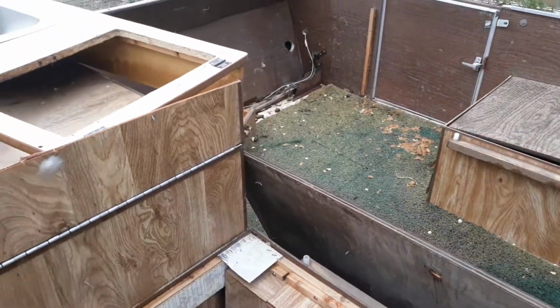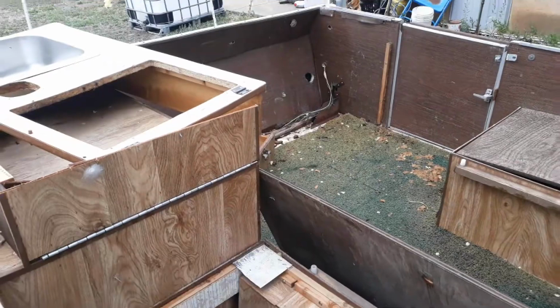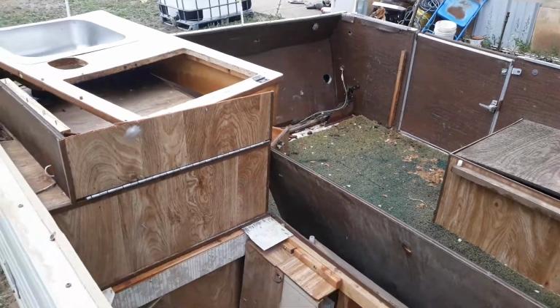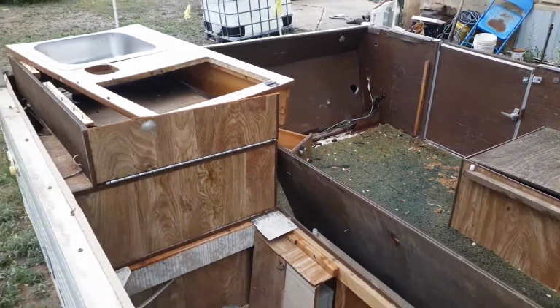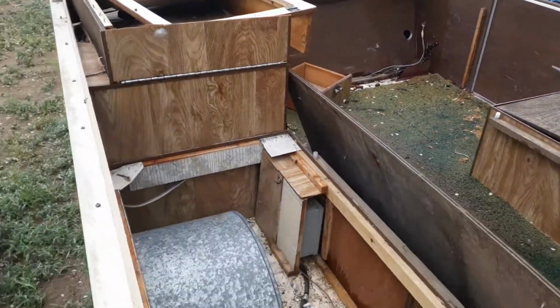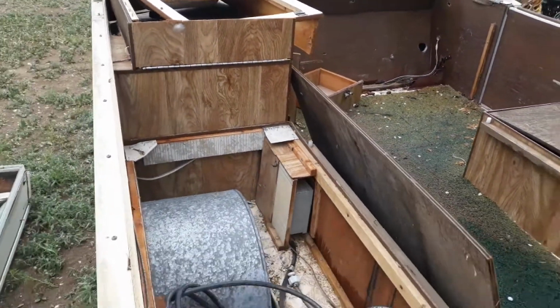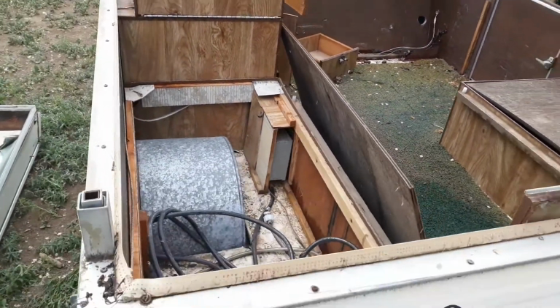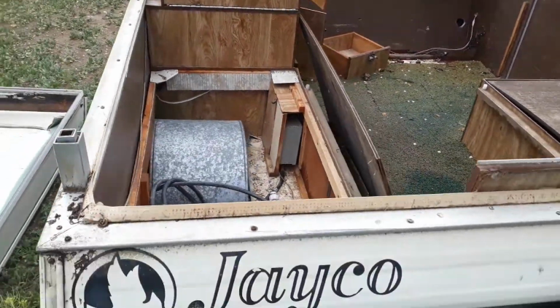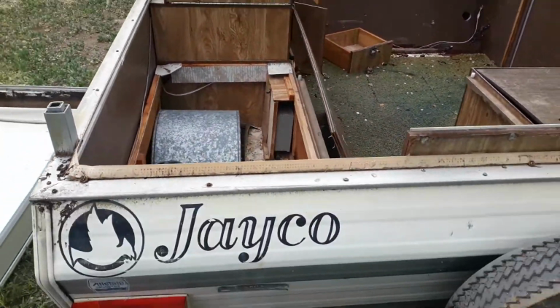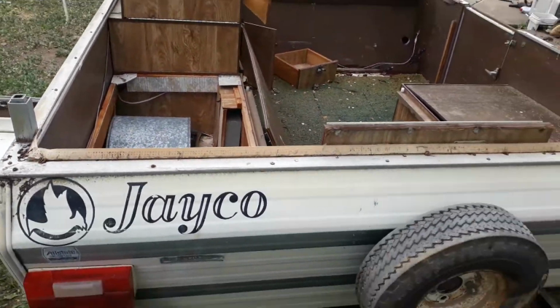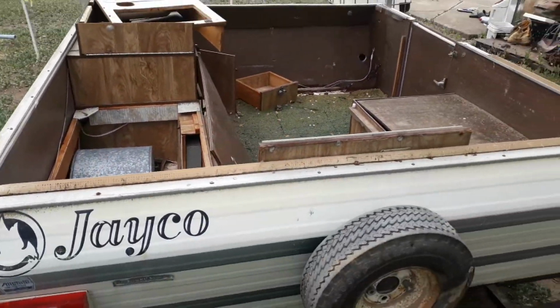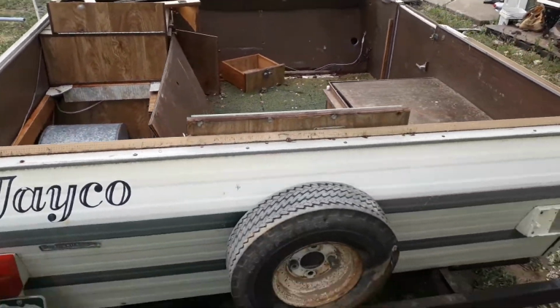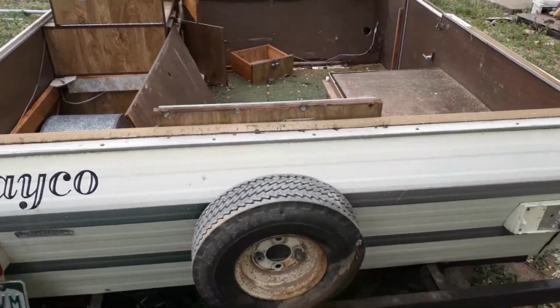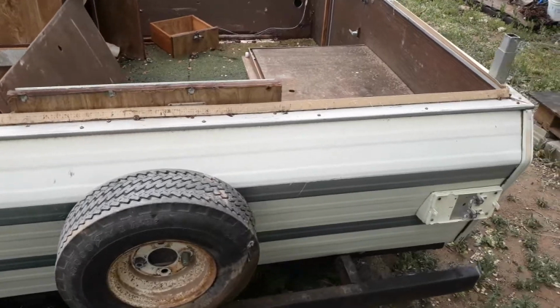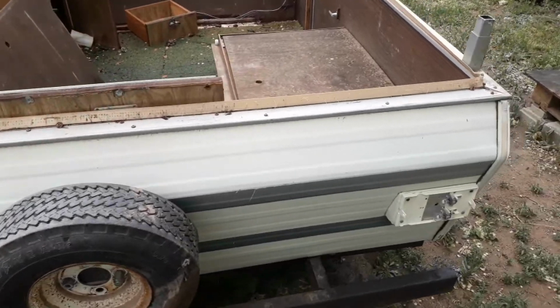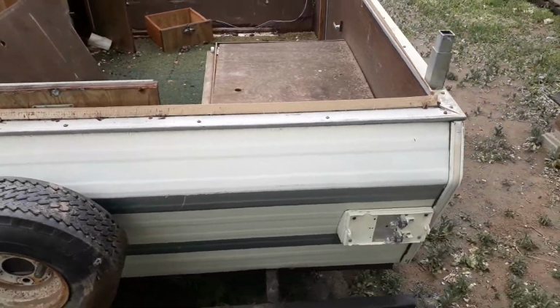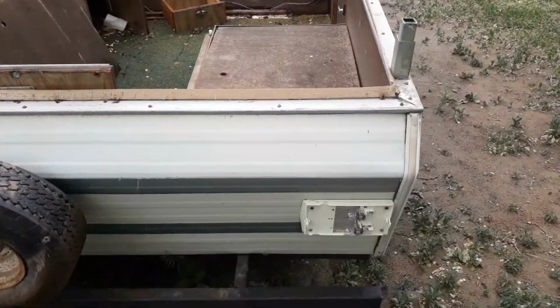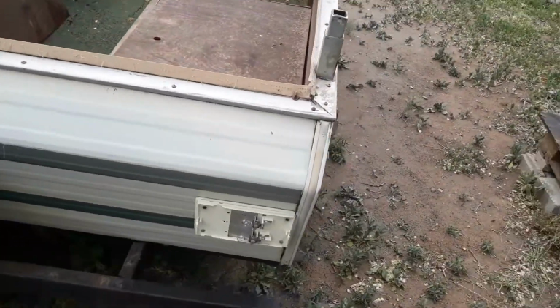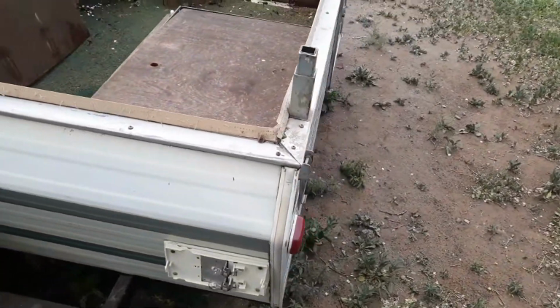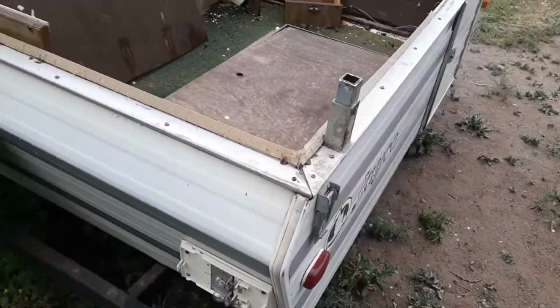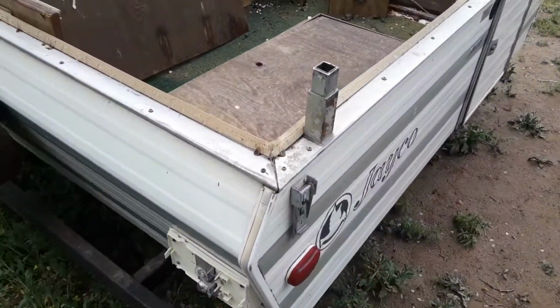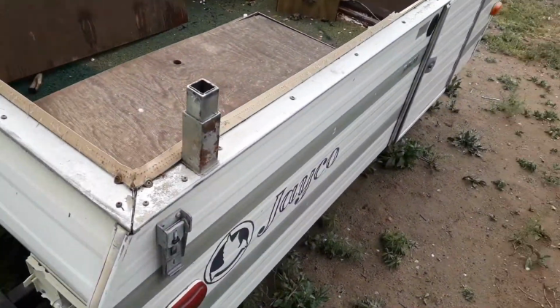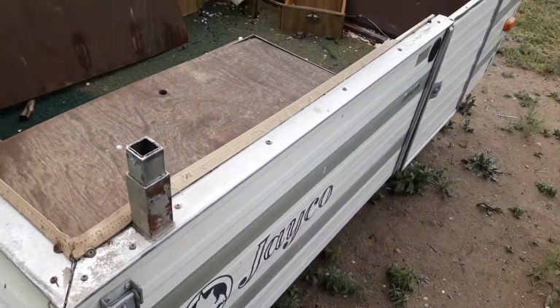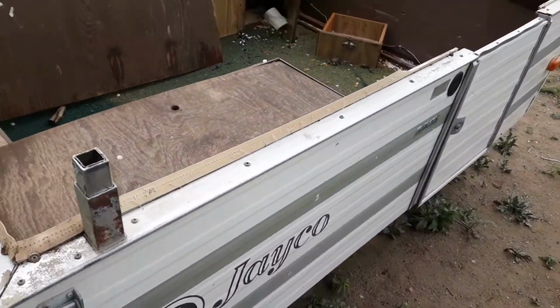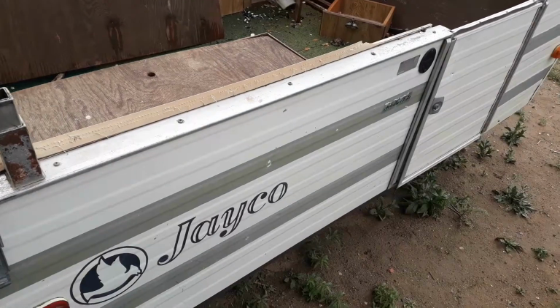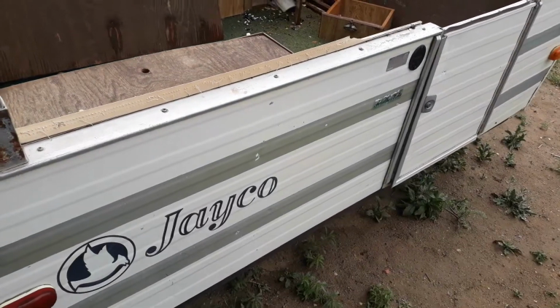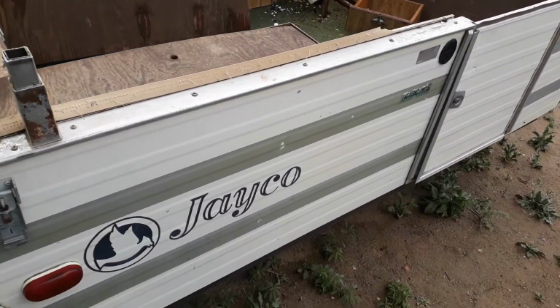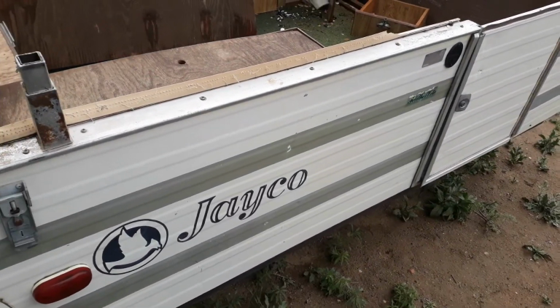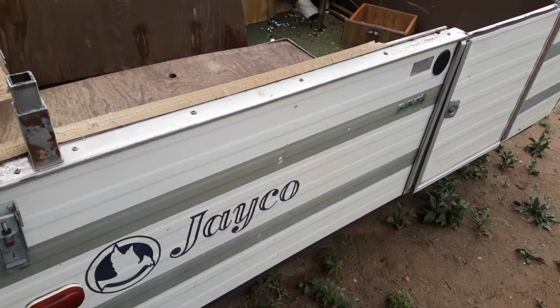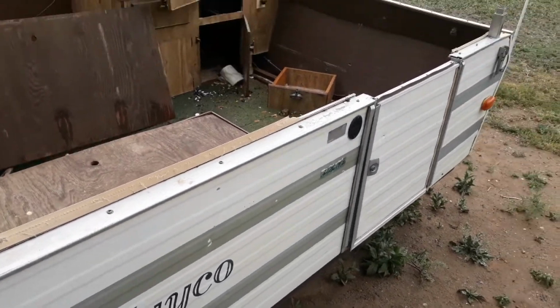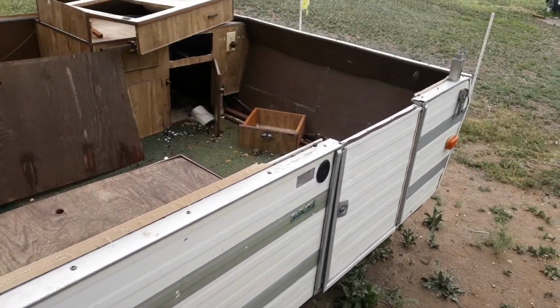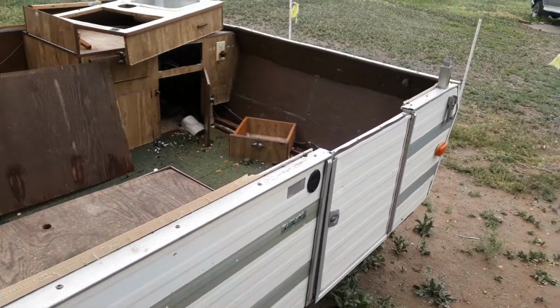A customer actually gave me this trailer, told me to just take it. It's a pretty nice little trailer. Everything's better for free.